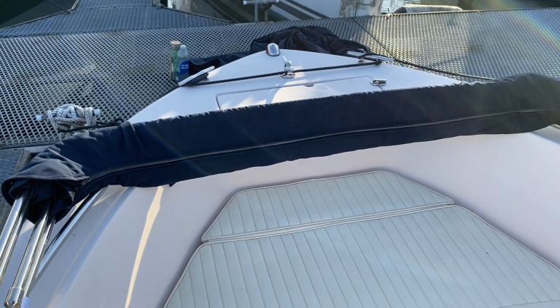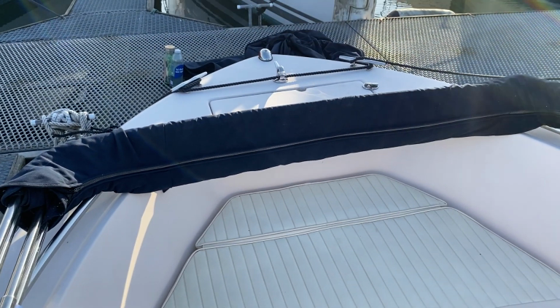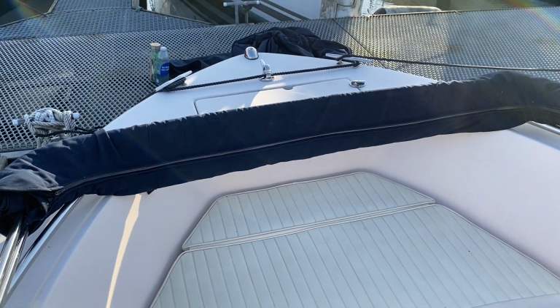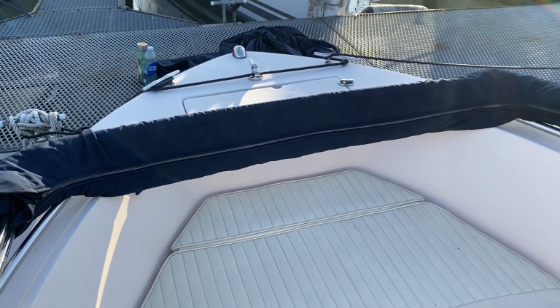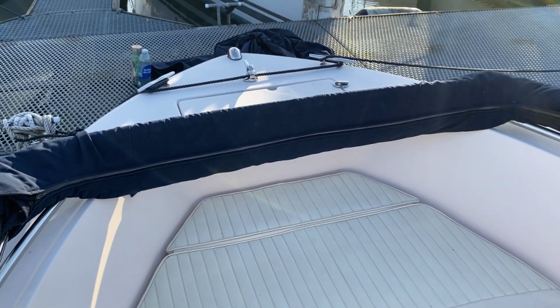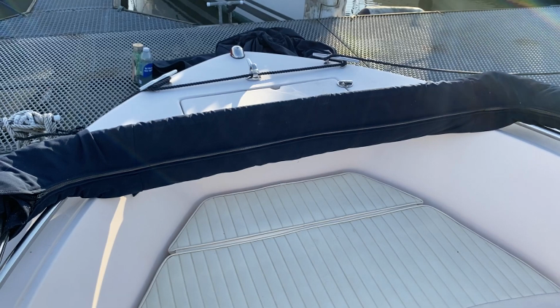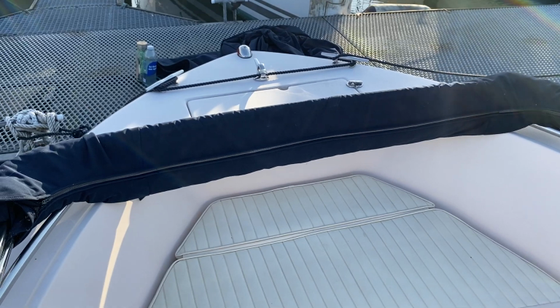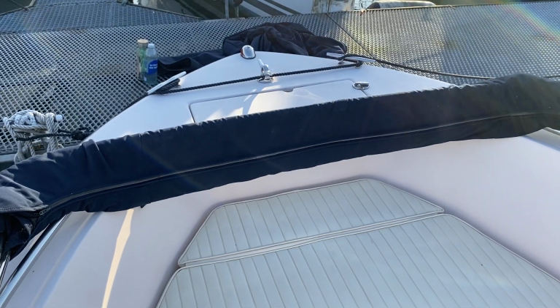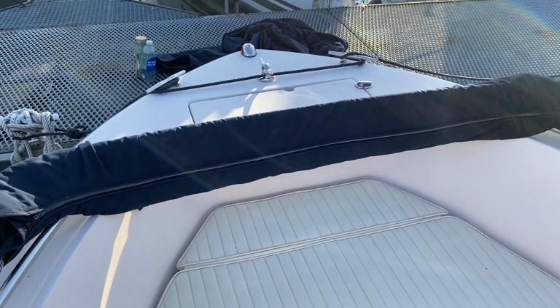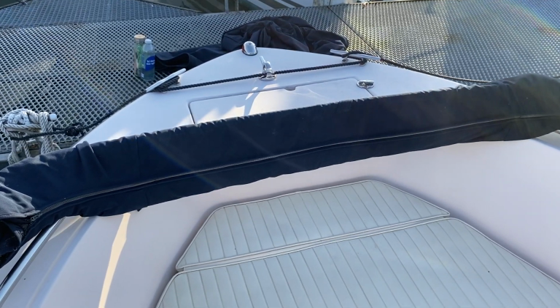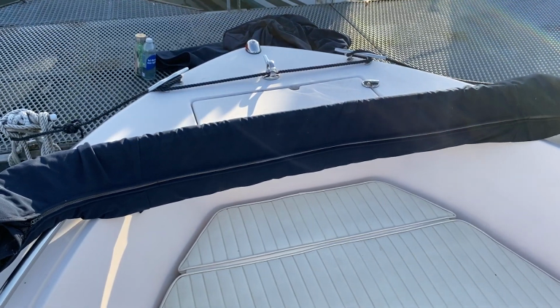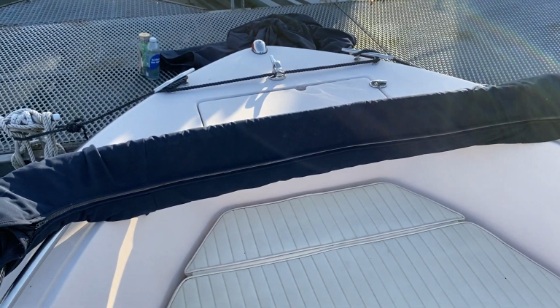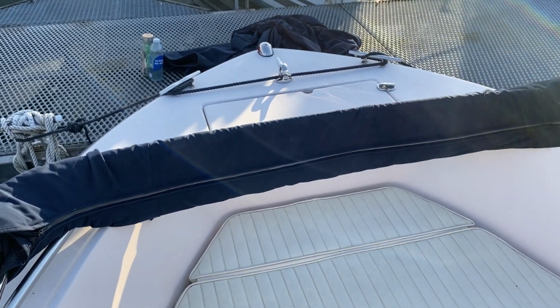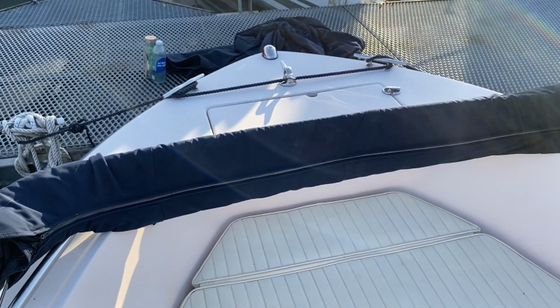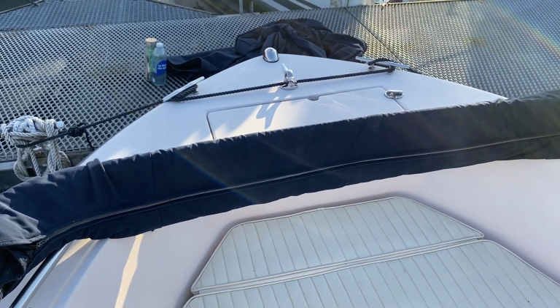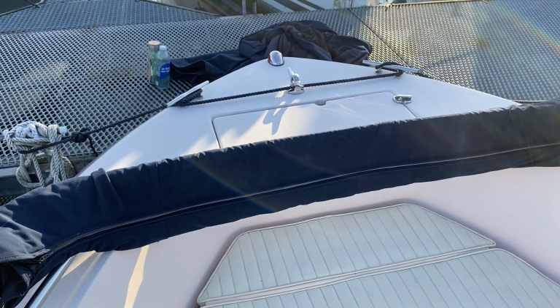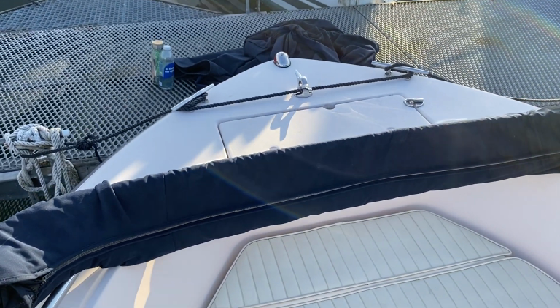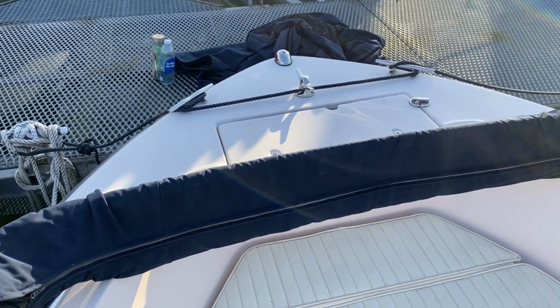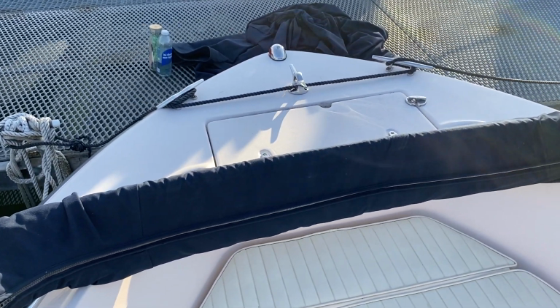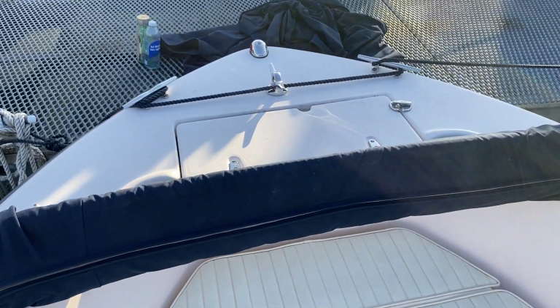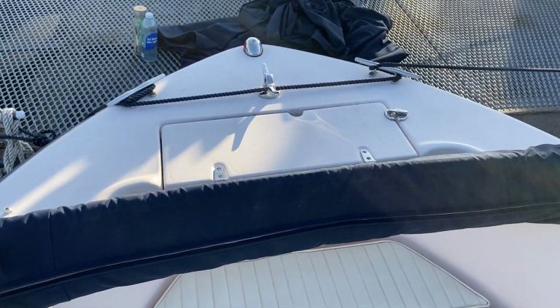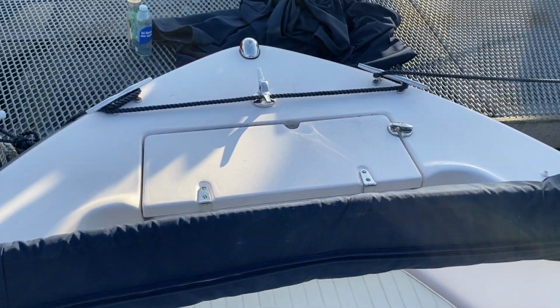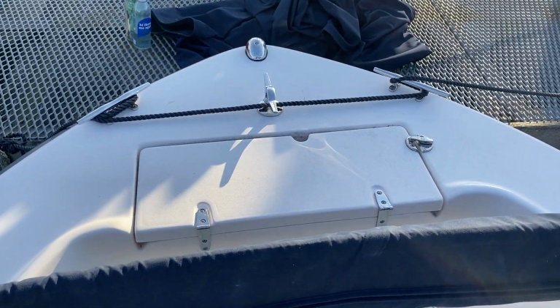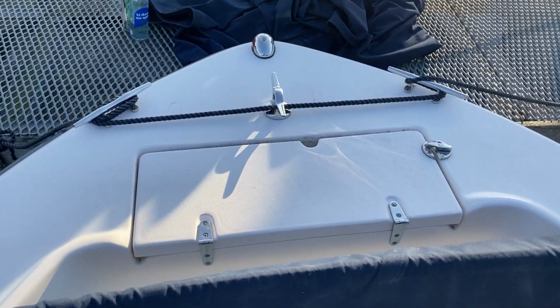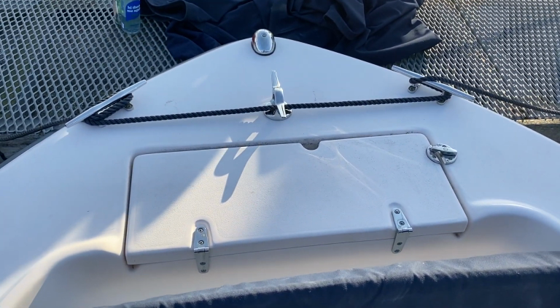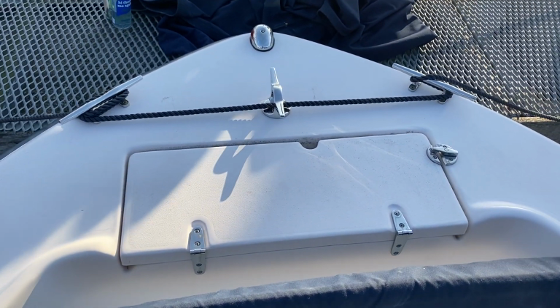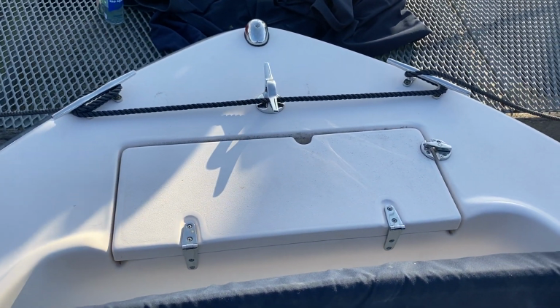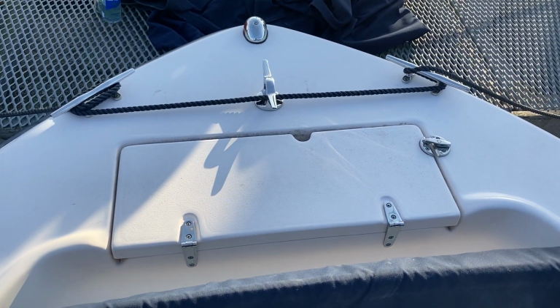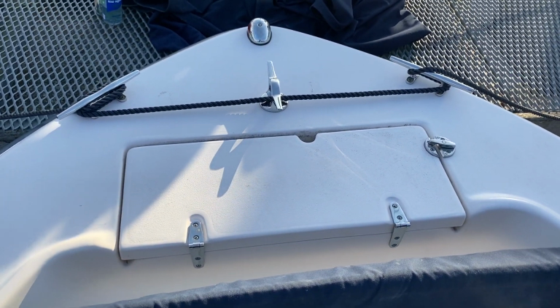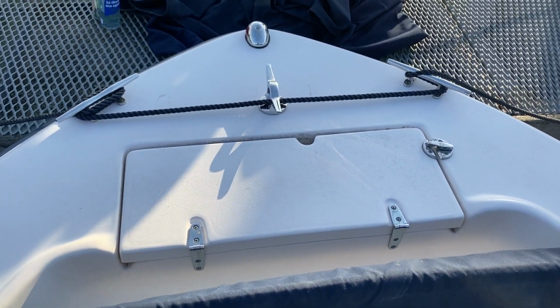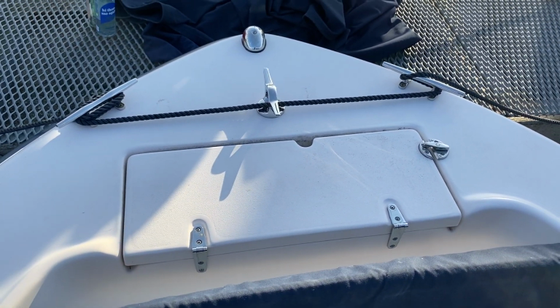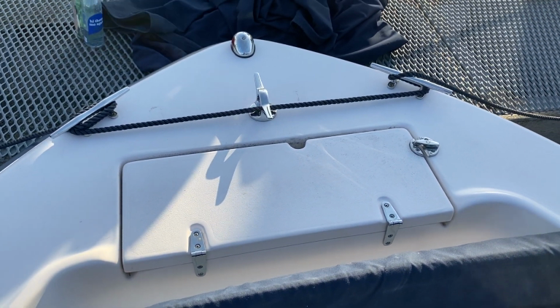There's a bimini cover that's currently put away — you'll see on the photo deck there's a photo of it on its trailer with the bimini up. Up front there's an anchor locker which has got anchor chain, warp, and a Danforth anchor.